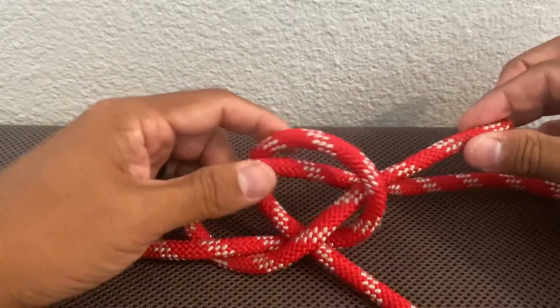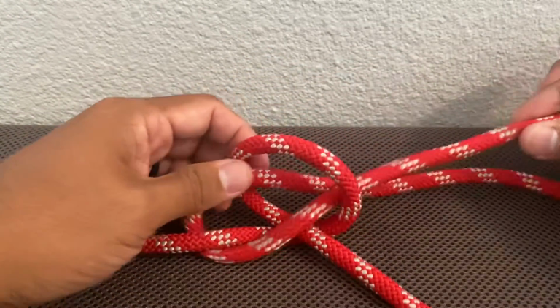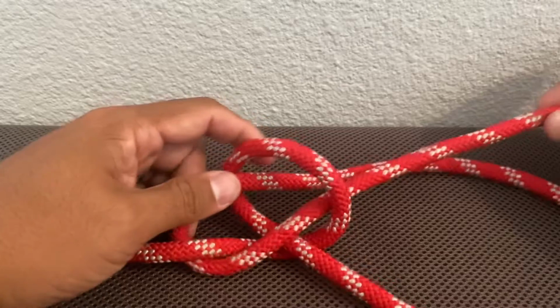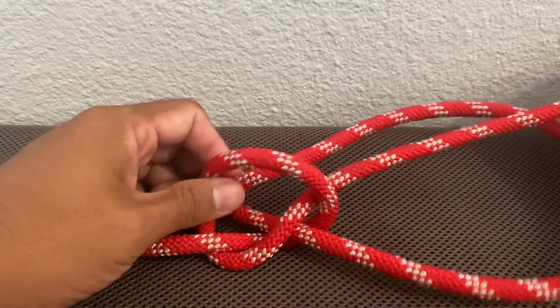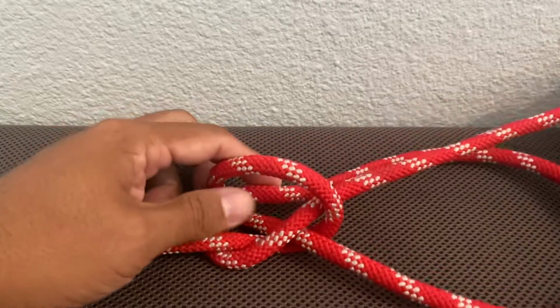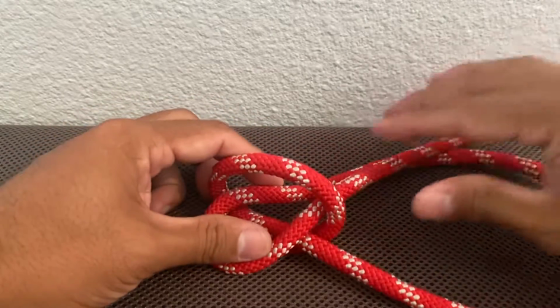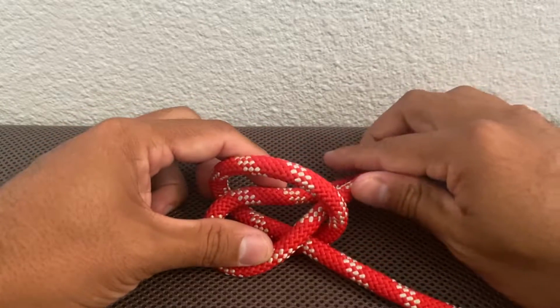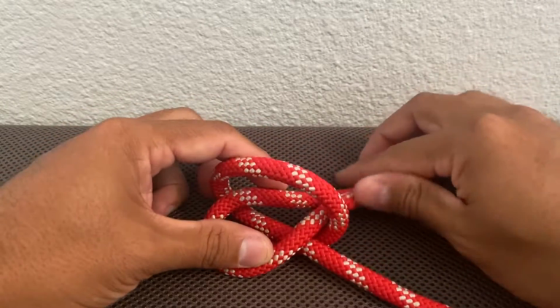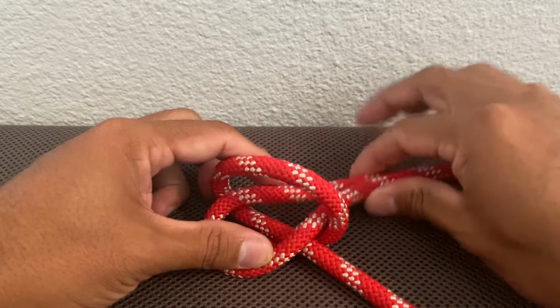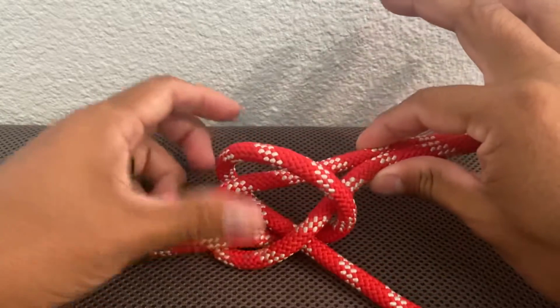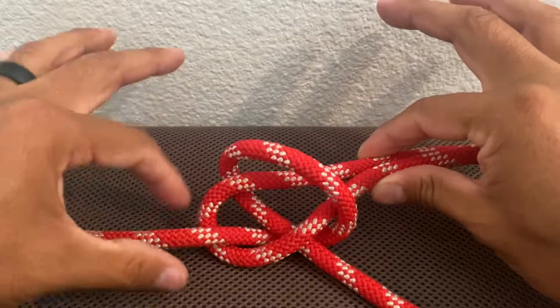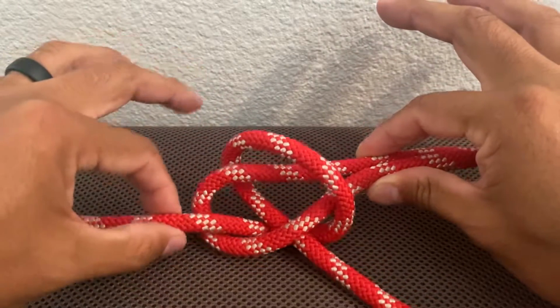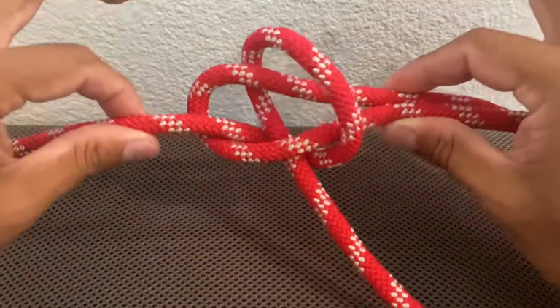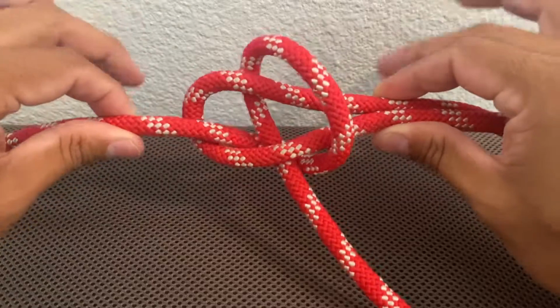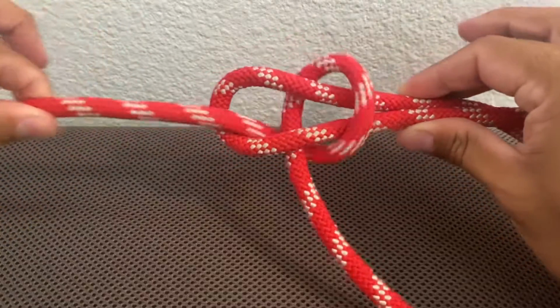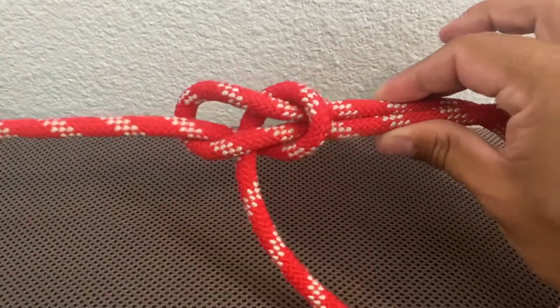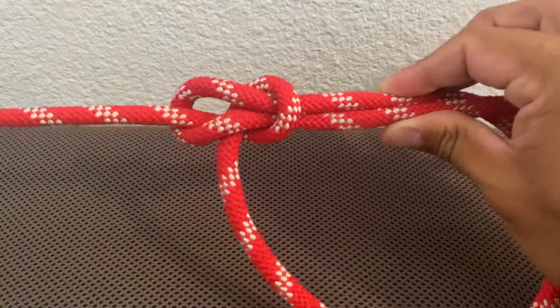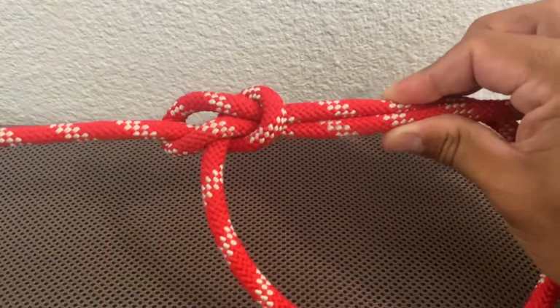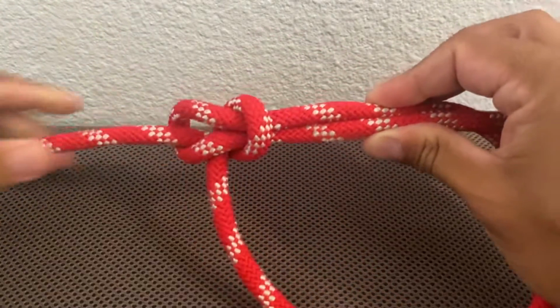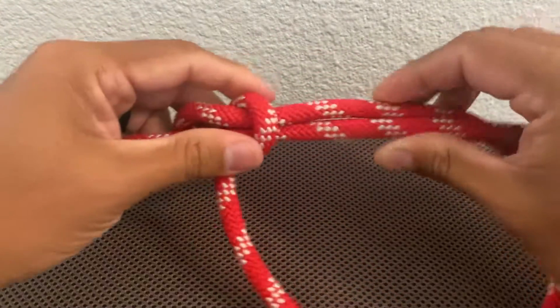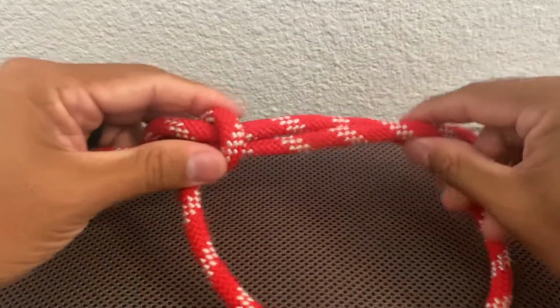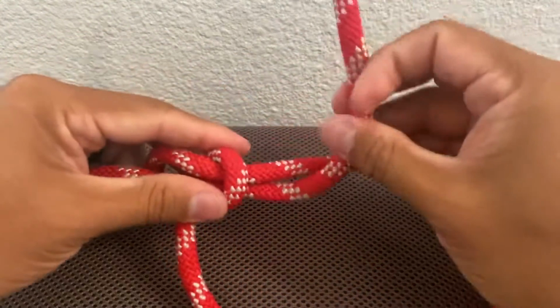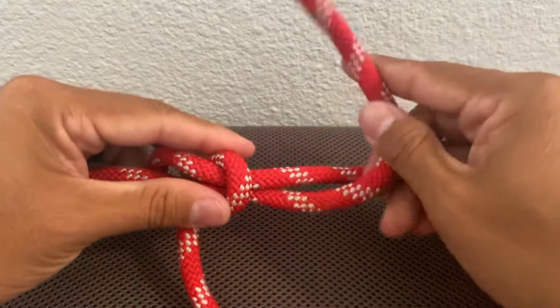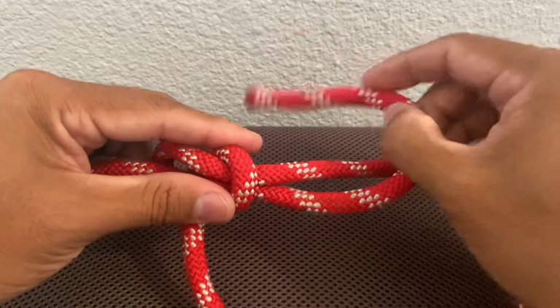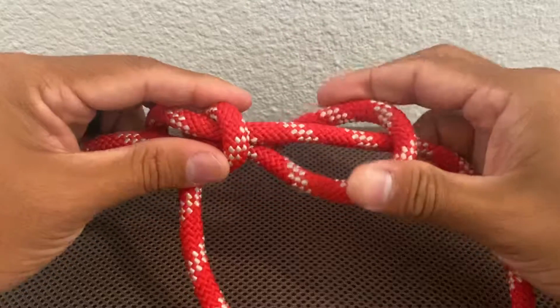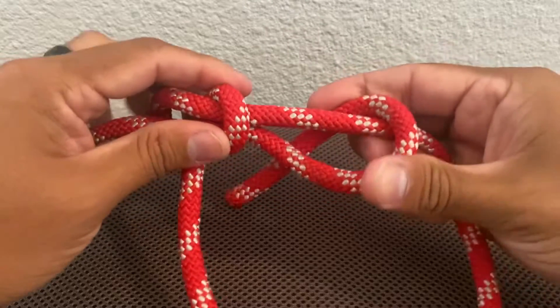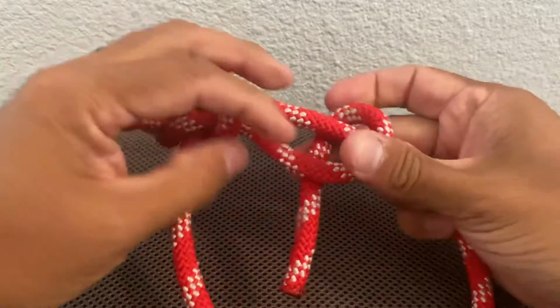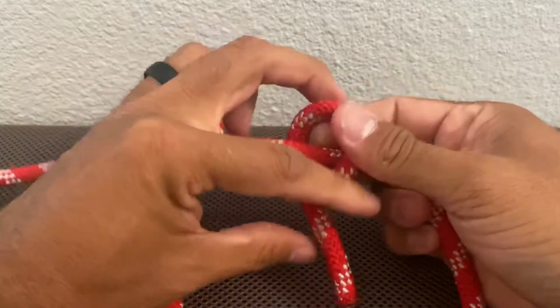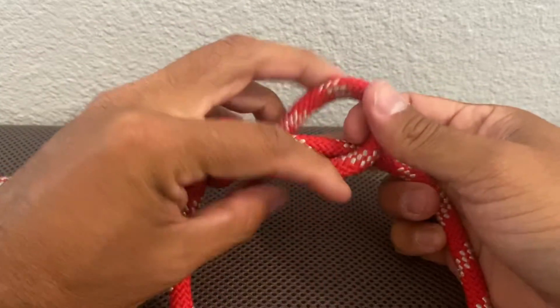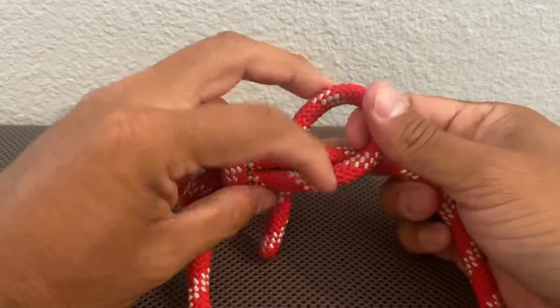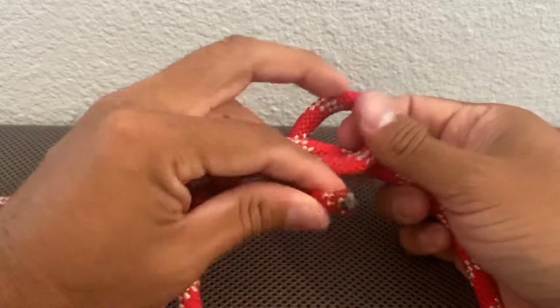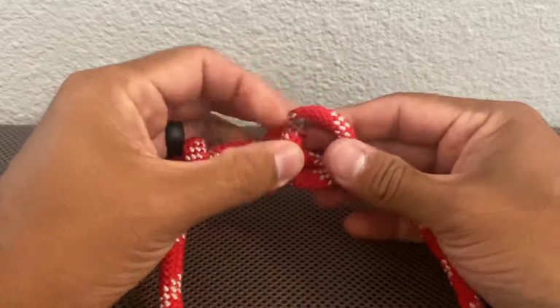Feed yourself a little bit more. Now you want to grab these two and this end here — pull. Then take this end and wrap it around the loop that you made to create your safety.